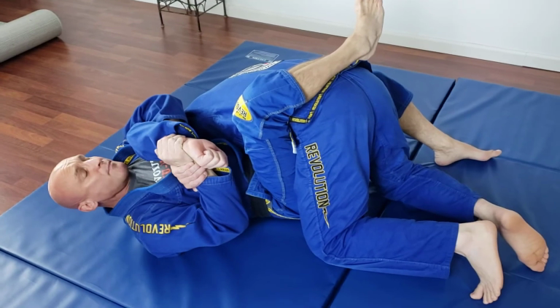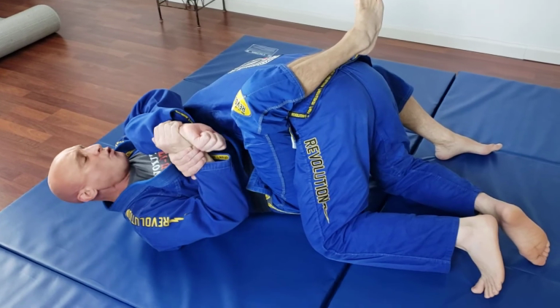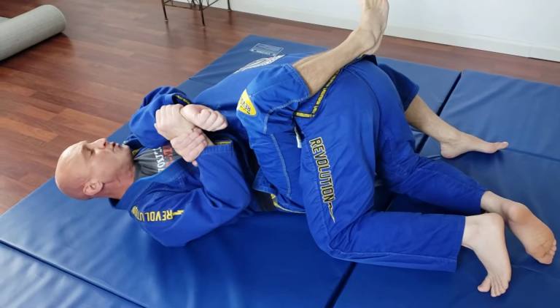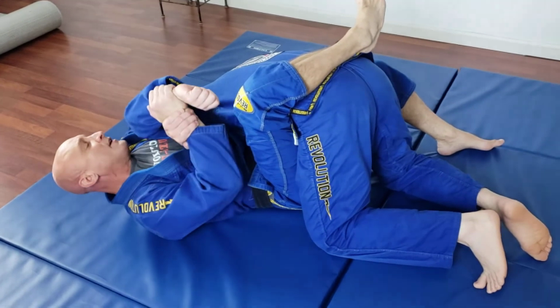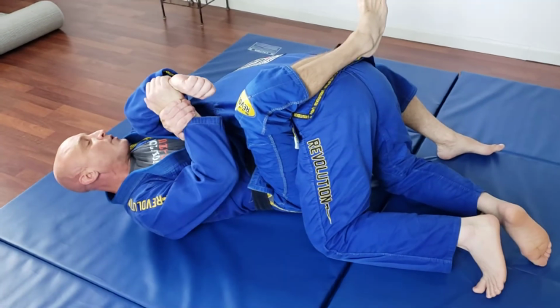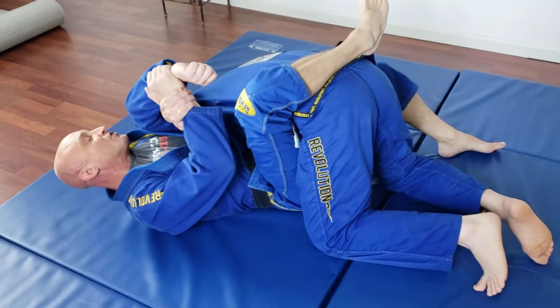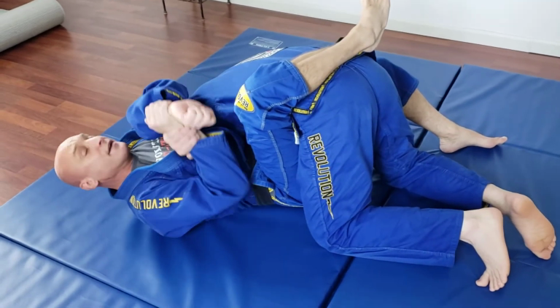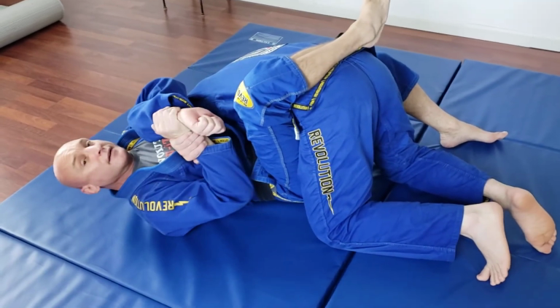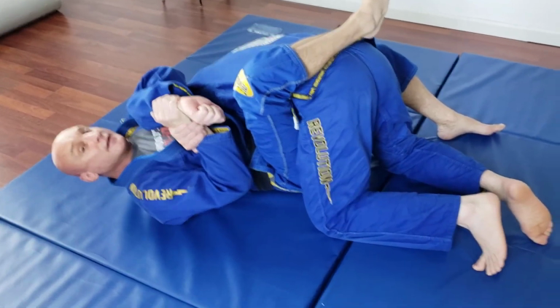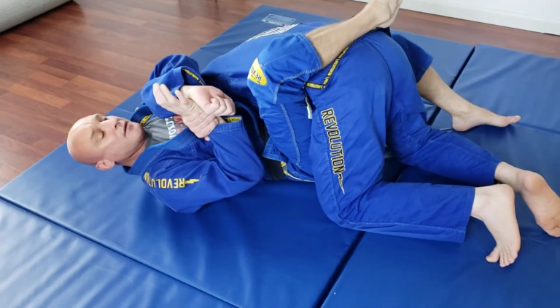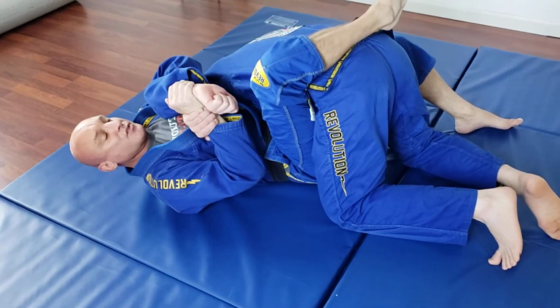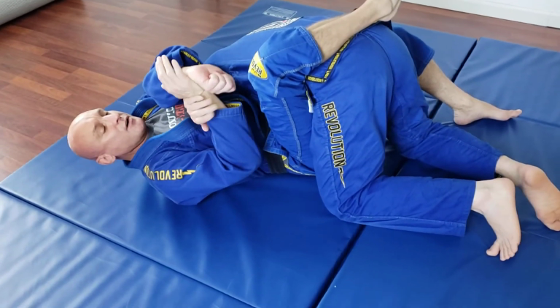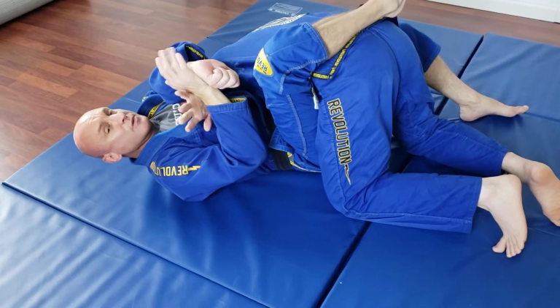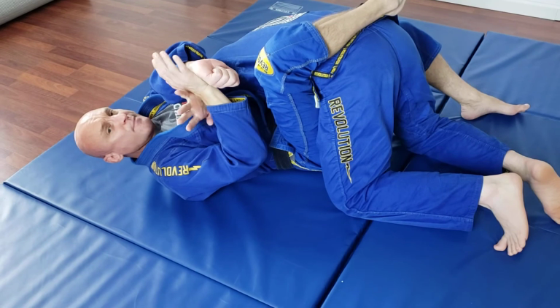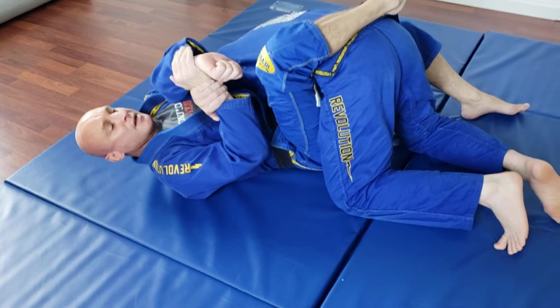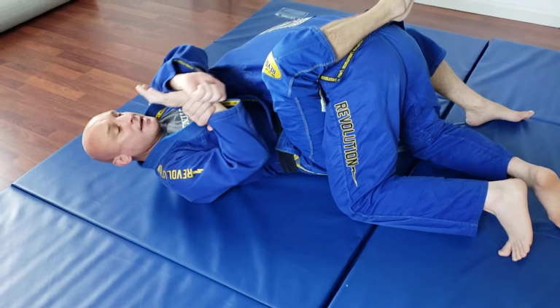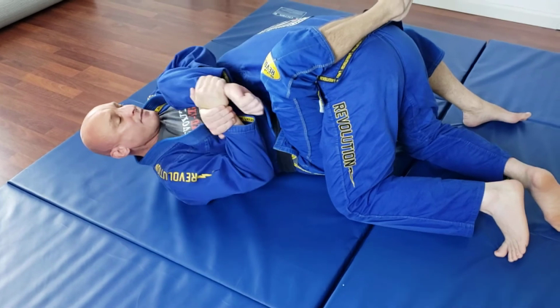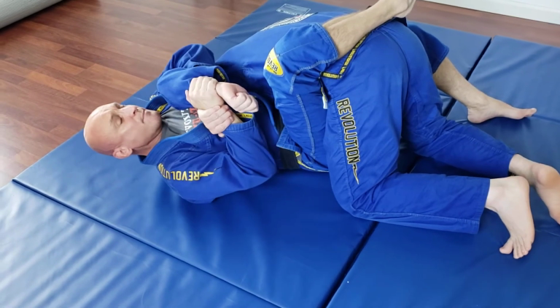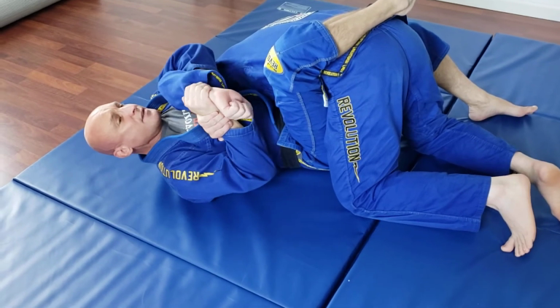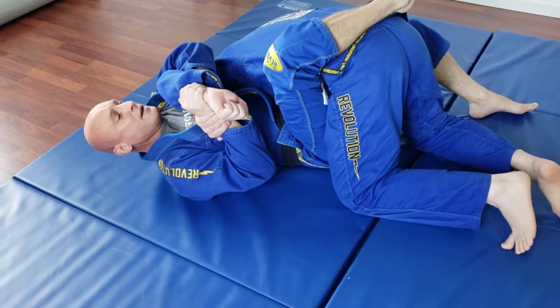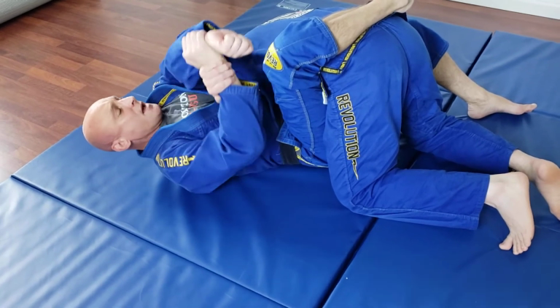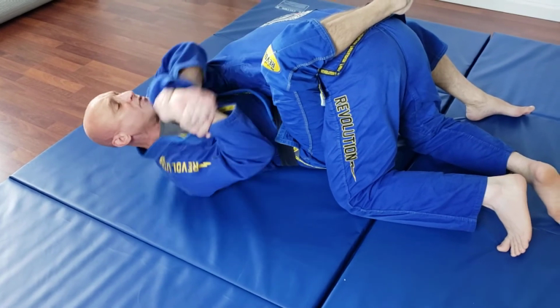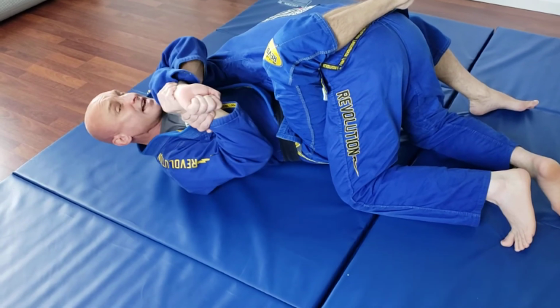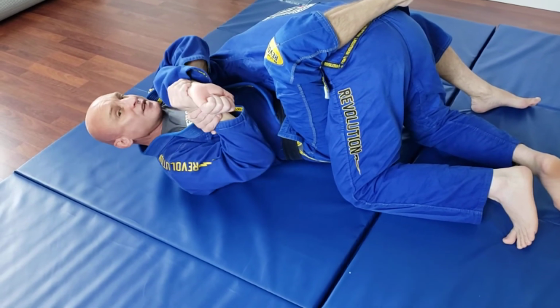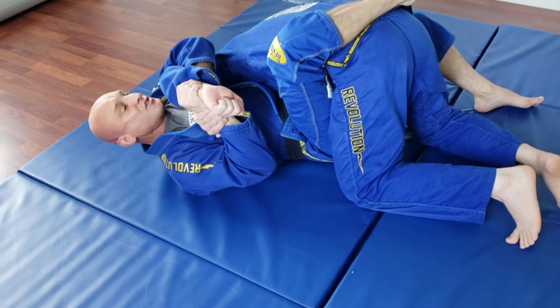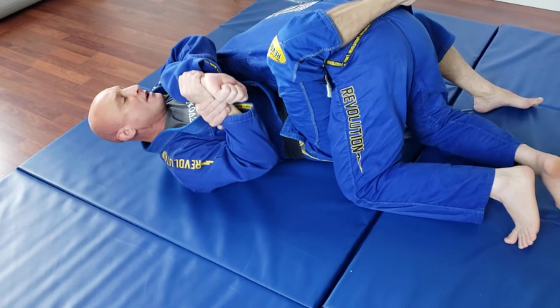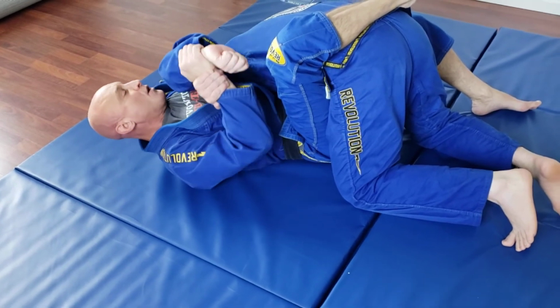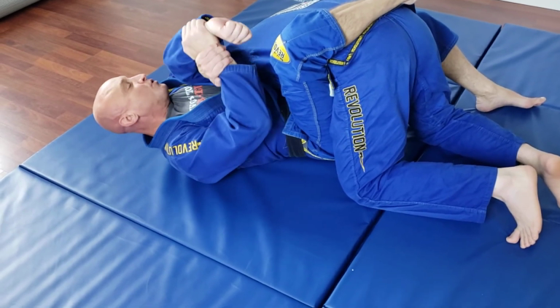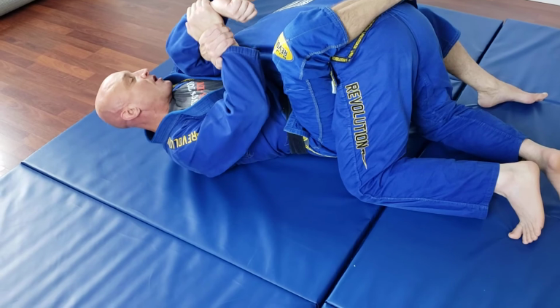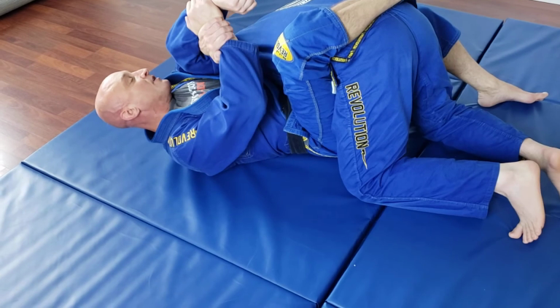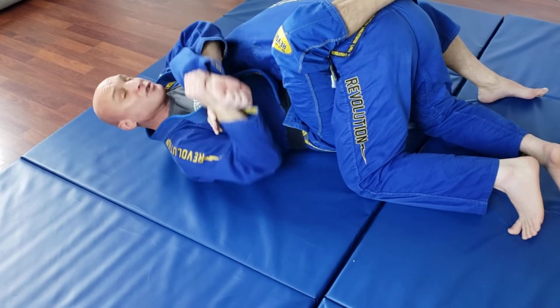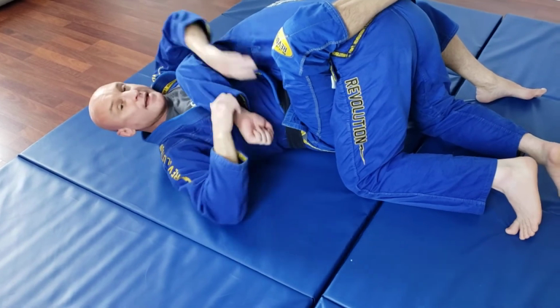I hold this to my chest, I bring a whole unit right towards the head. Thumbless grip. Have the arm bent. Keep this attached to my chest. Push the arm towards the back of that.